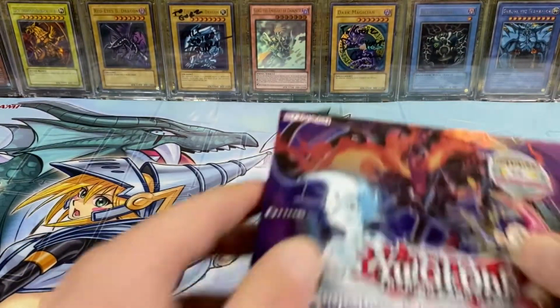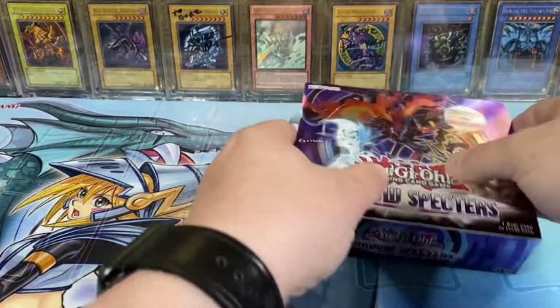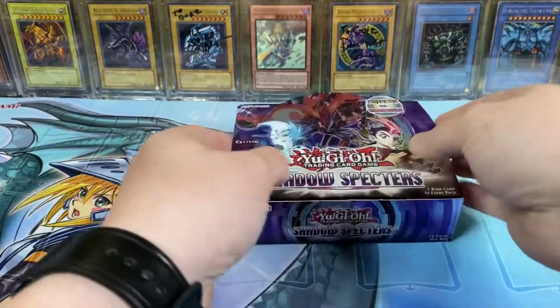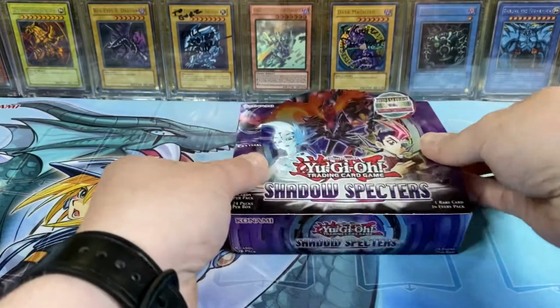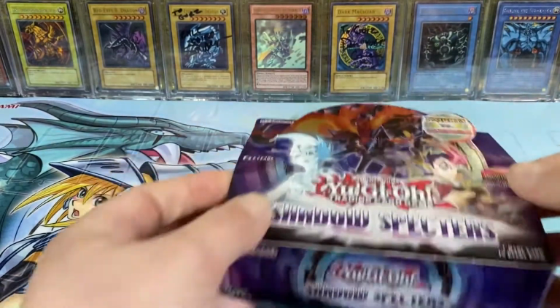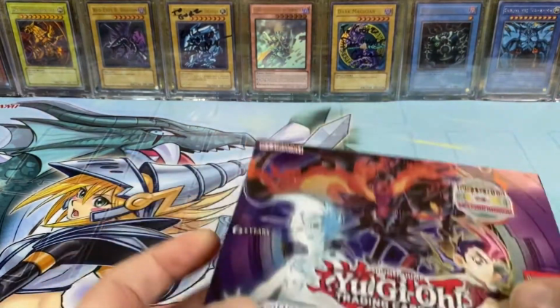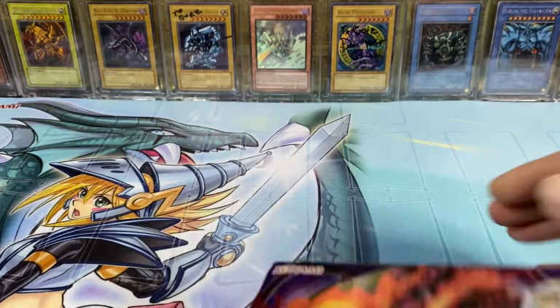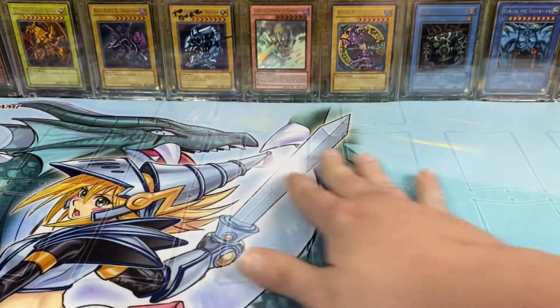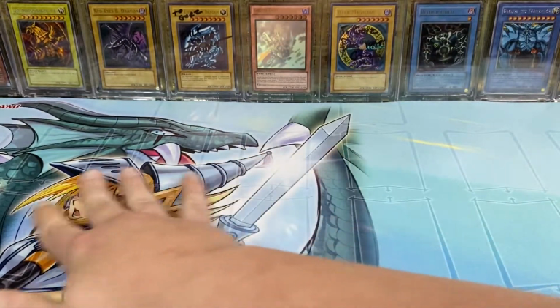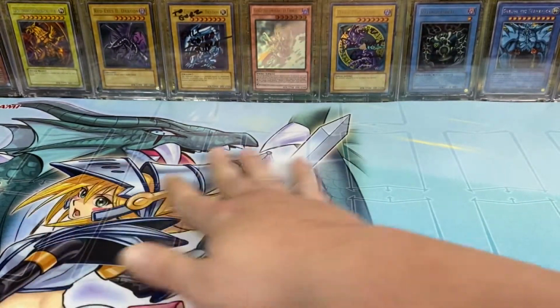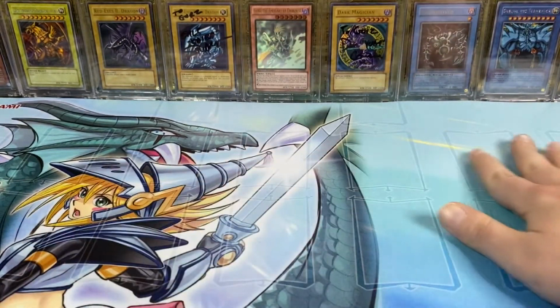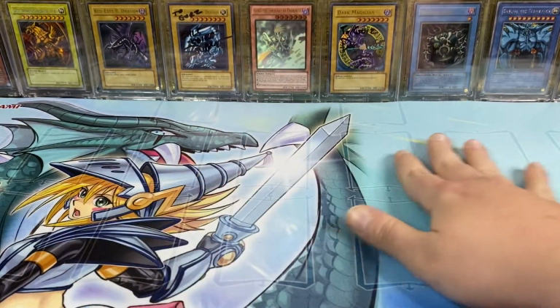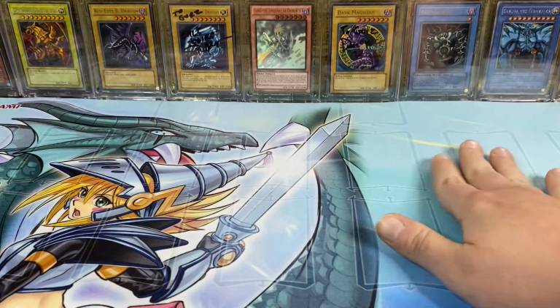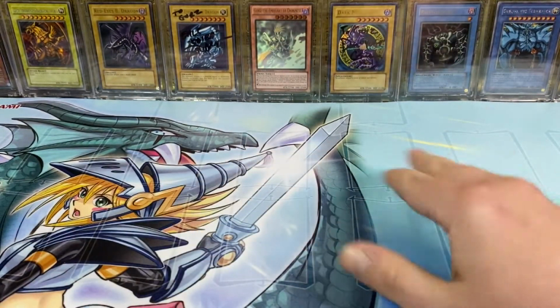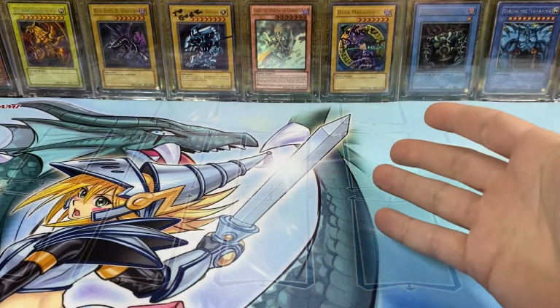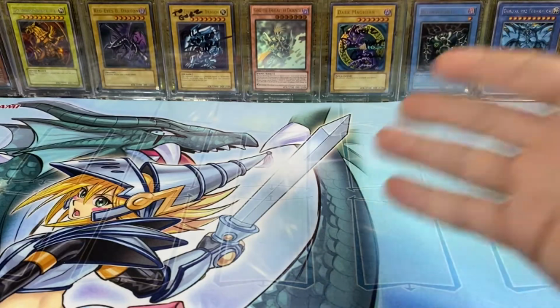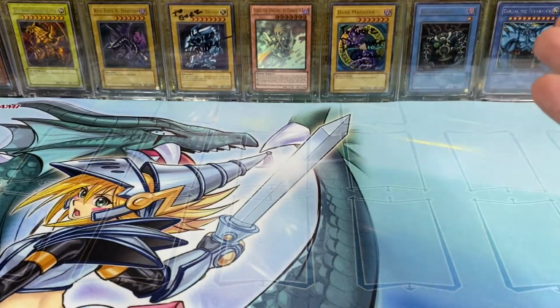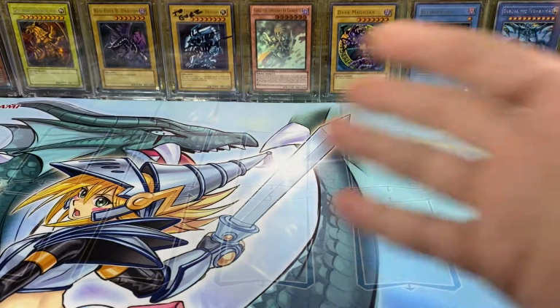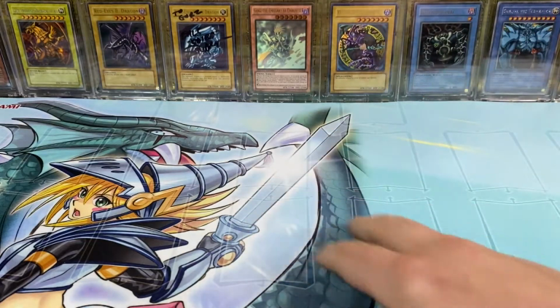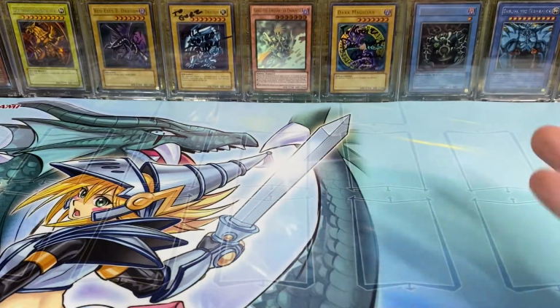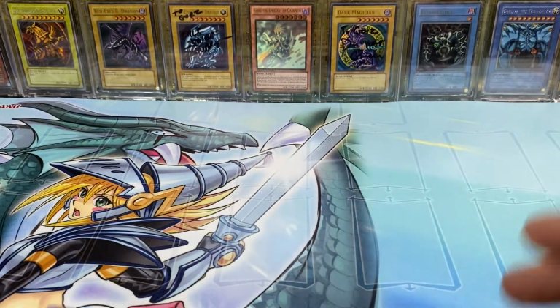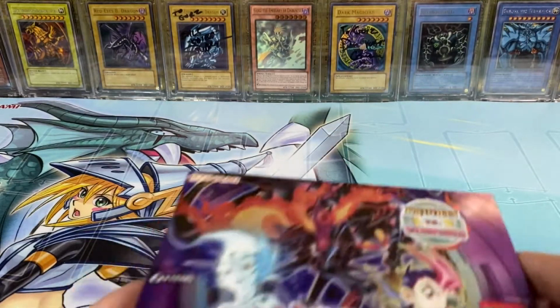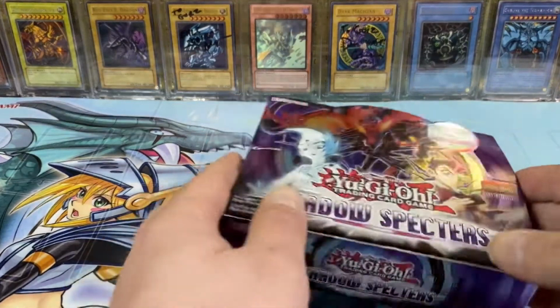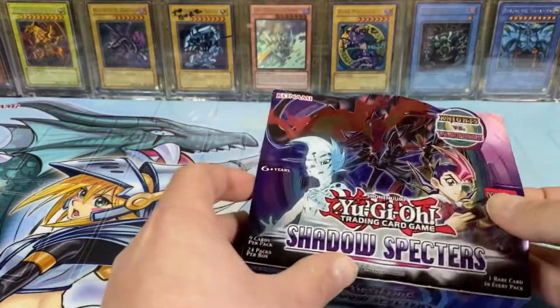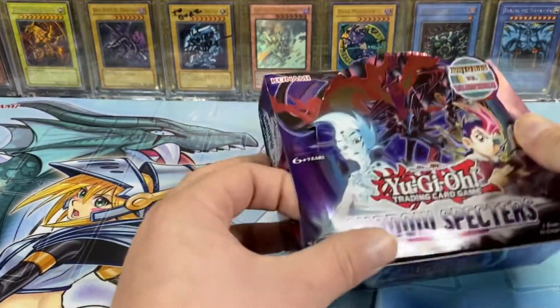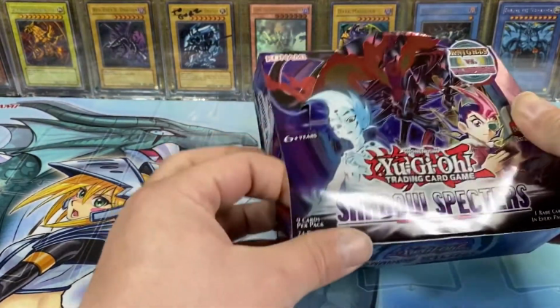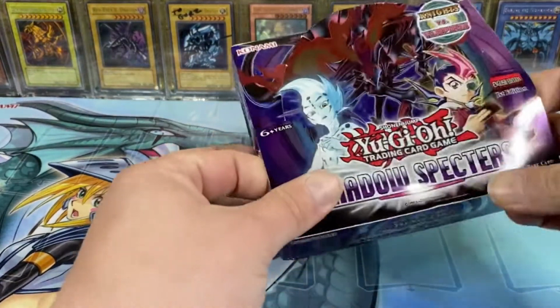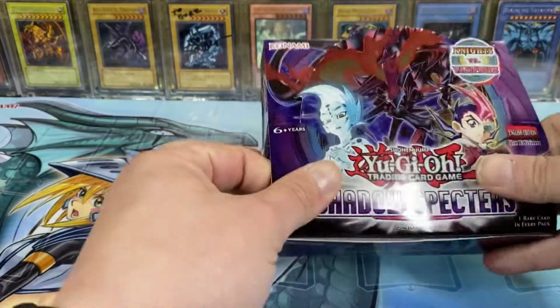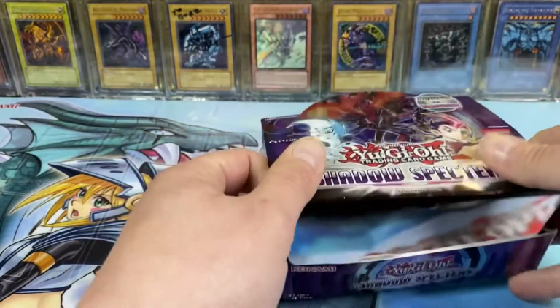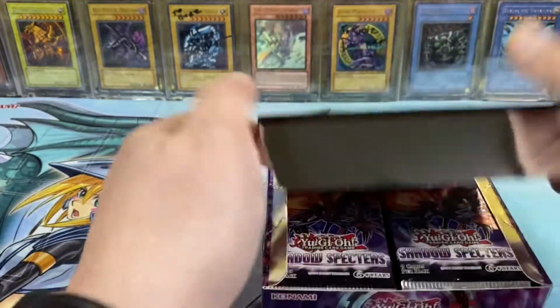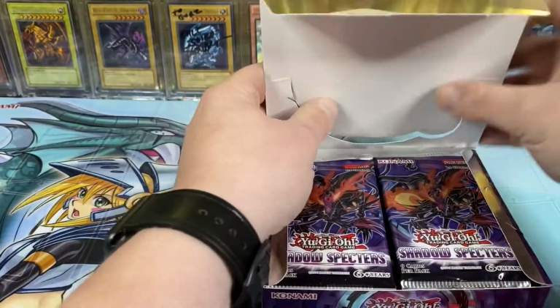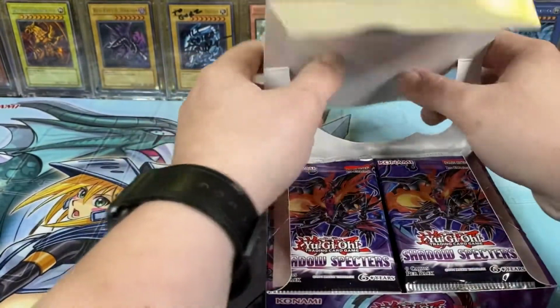And as you might notice, I got a new playmat today. Went to Target, saw this — like I walked by the cards, saw this, and was just like, yep, I'm getting a Dark Magician Girl playmat. Had to happen.